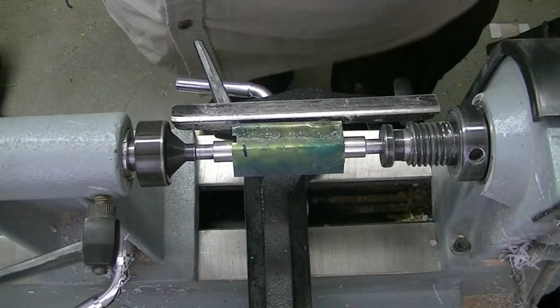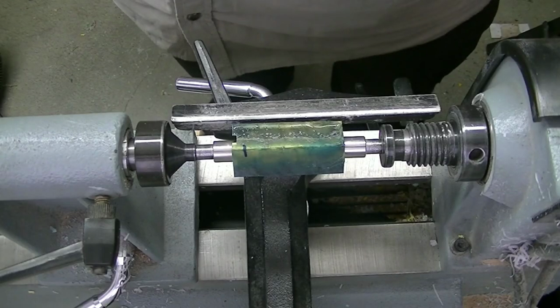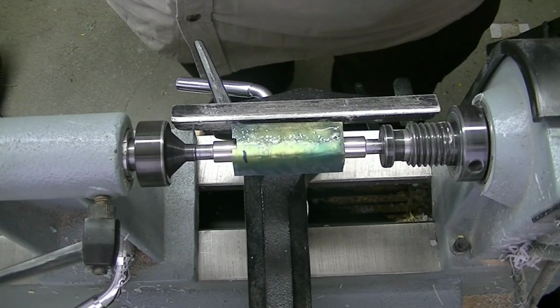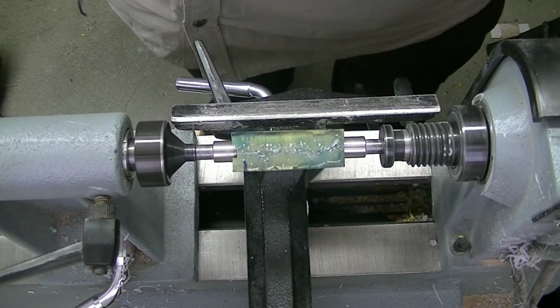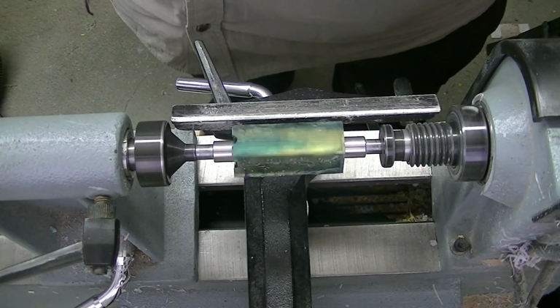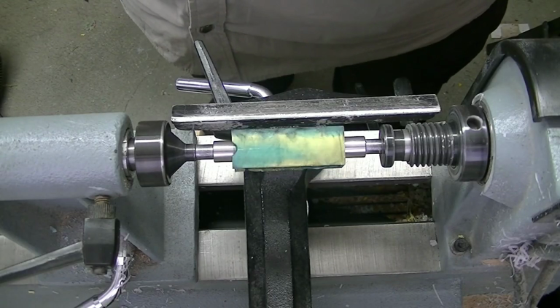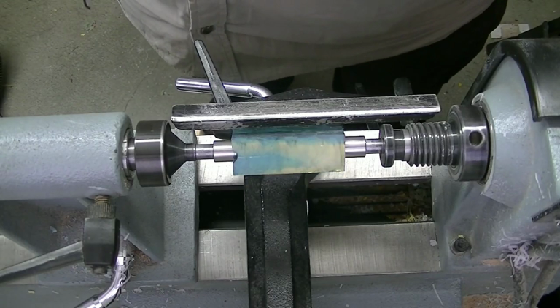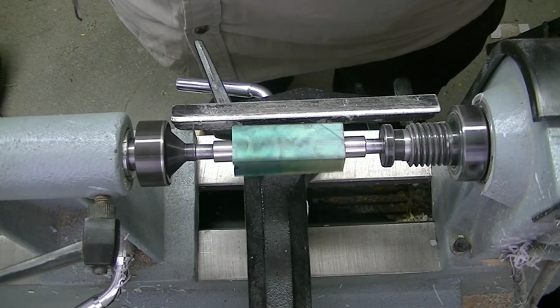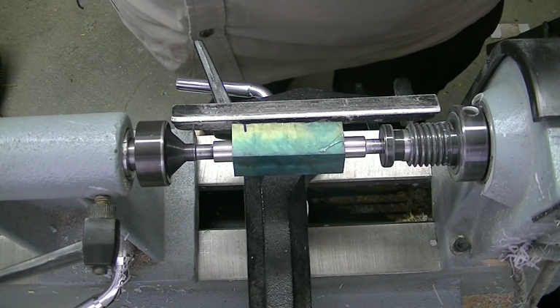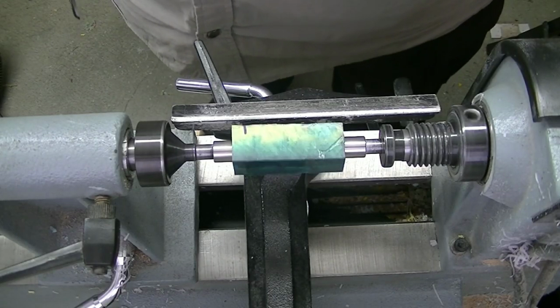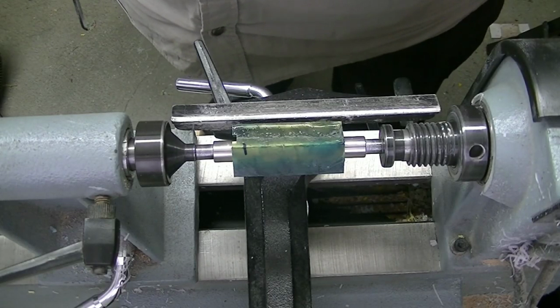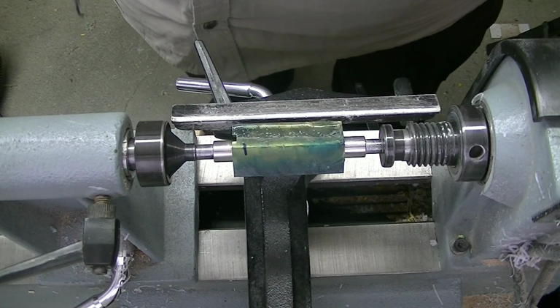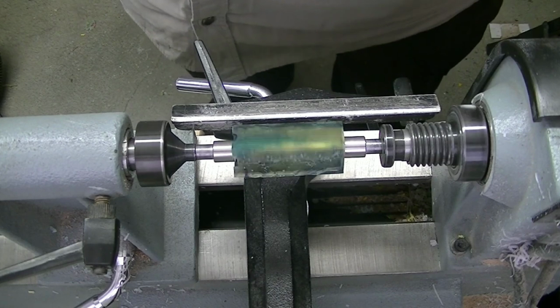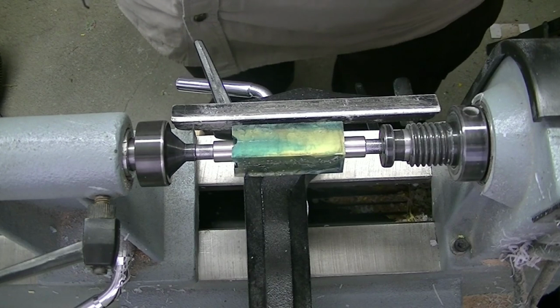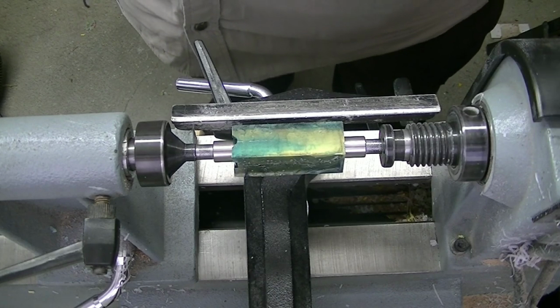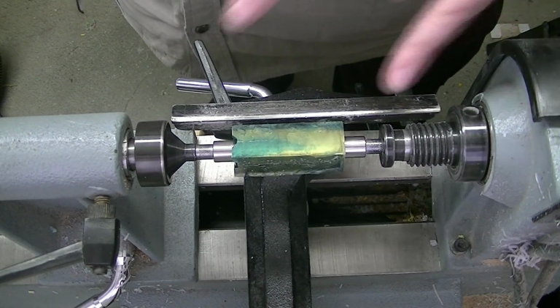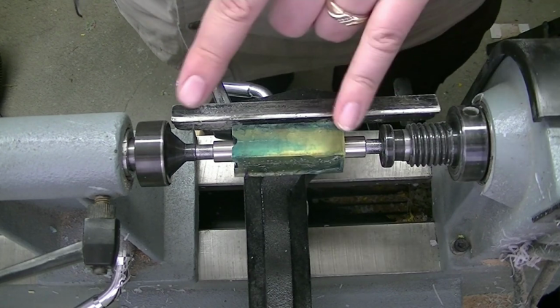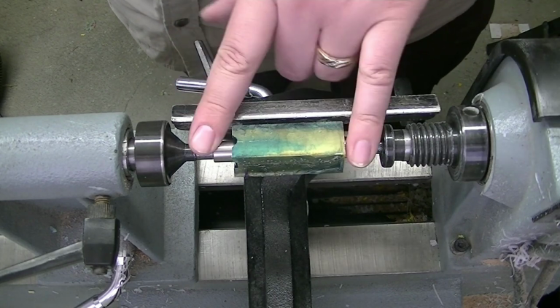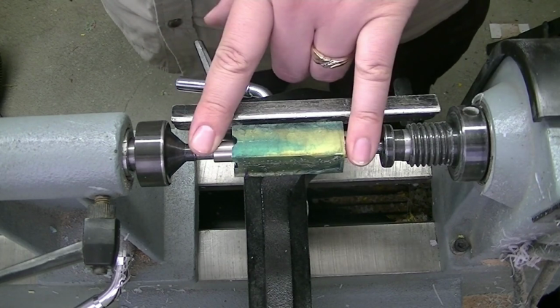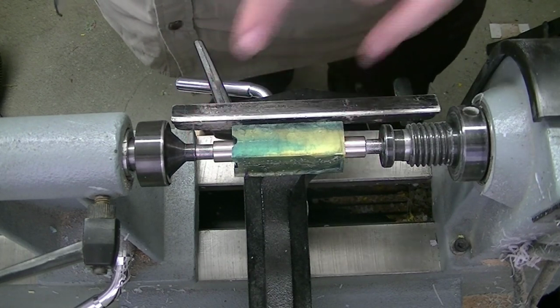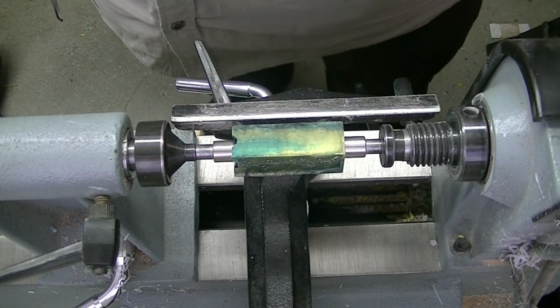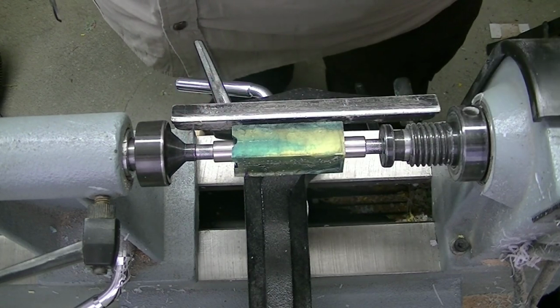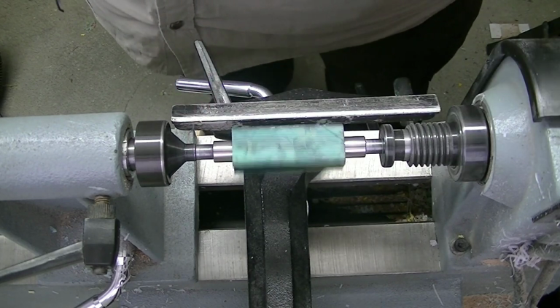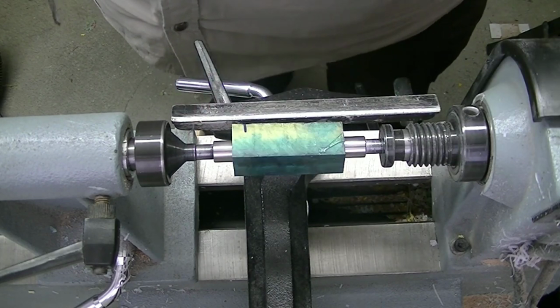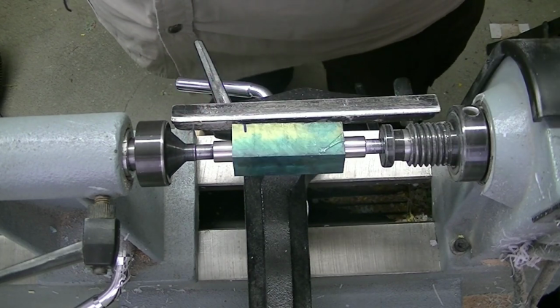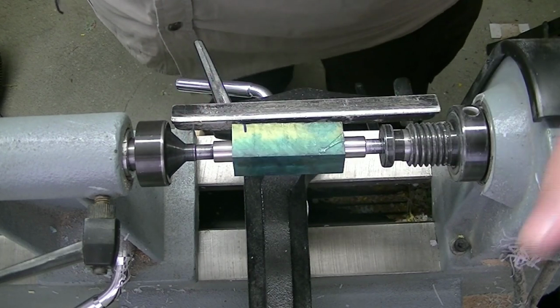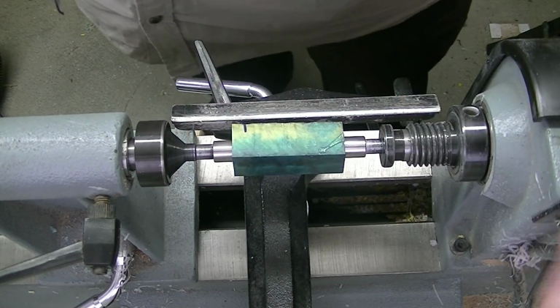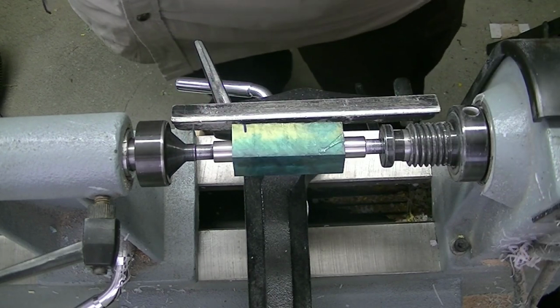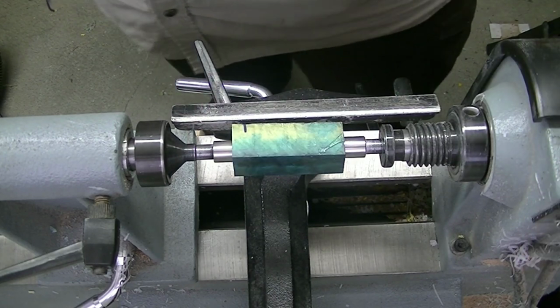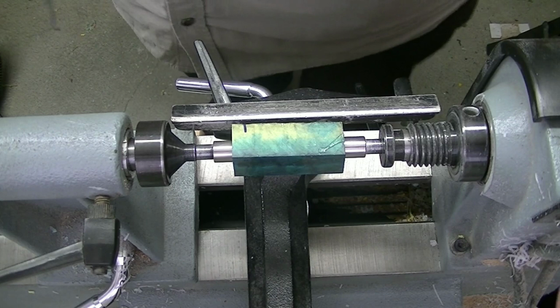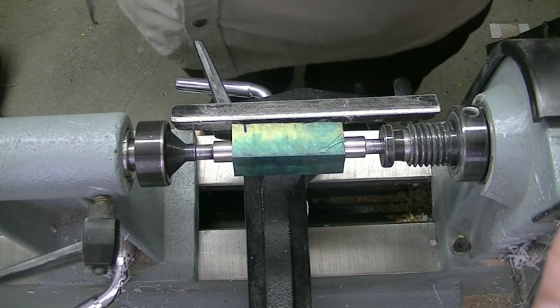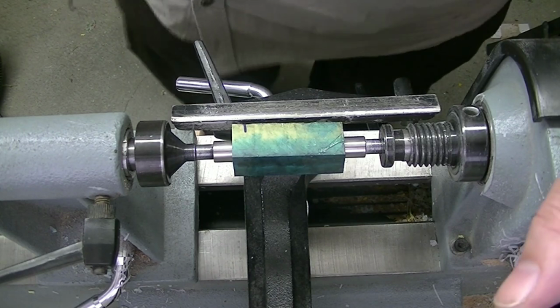We got our Oregon Ducks blank chucked up here. We've got it in between our bushings, so let's go ahead and get this turned. We've got the lathe turned up to 3,700 RPM. Let's get it going.